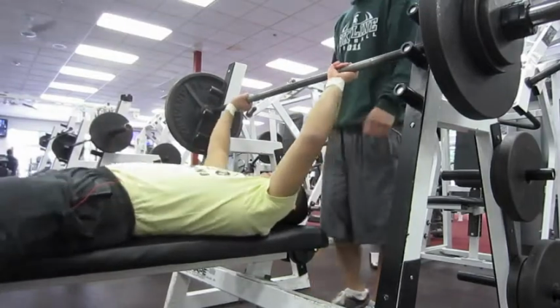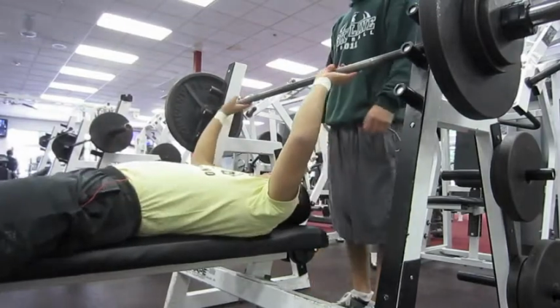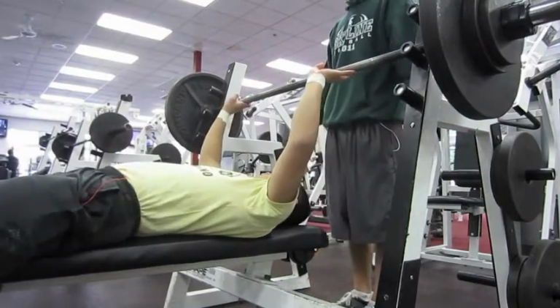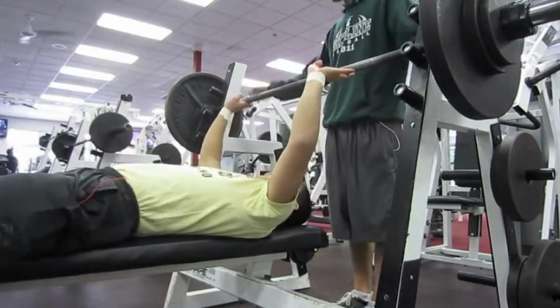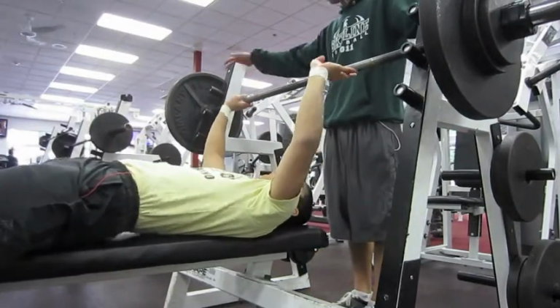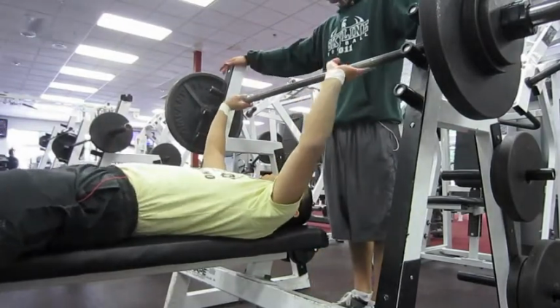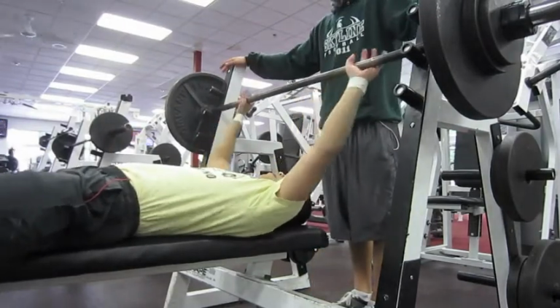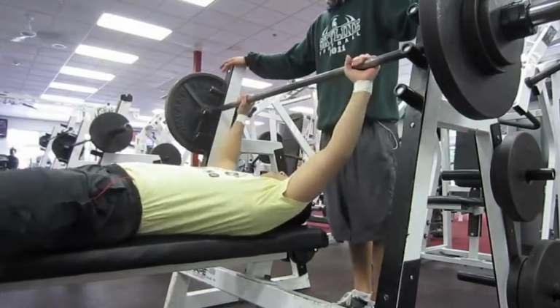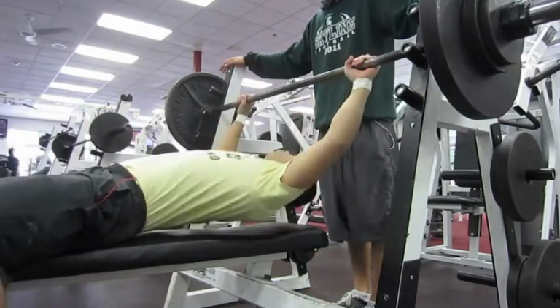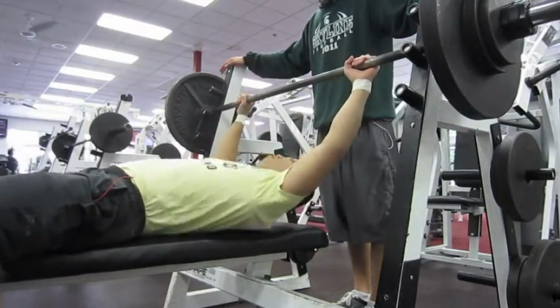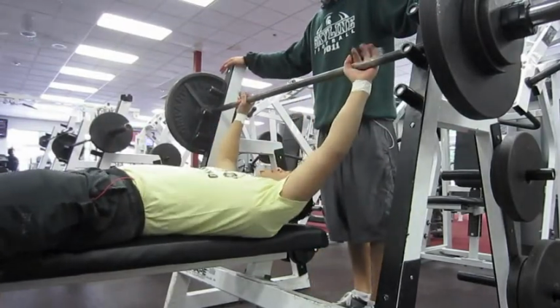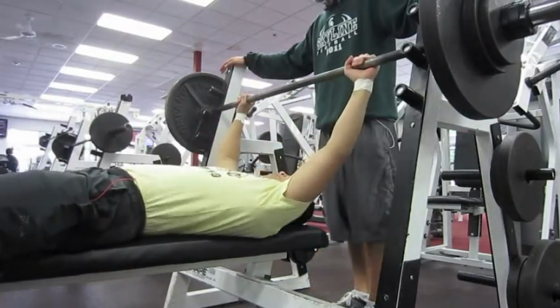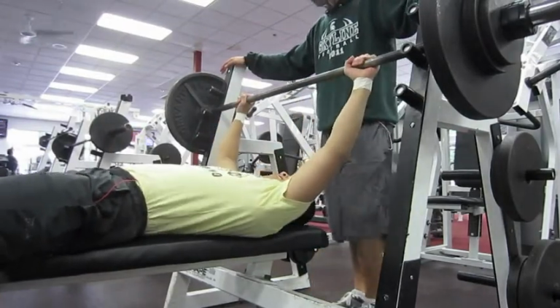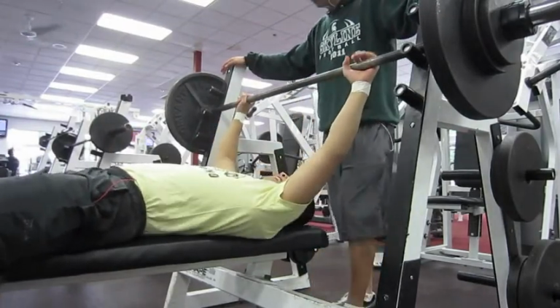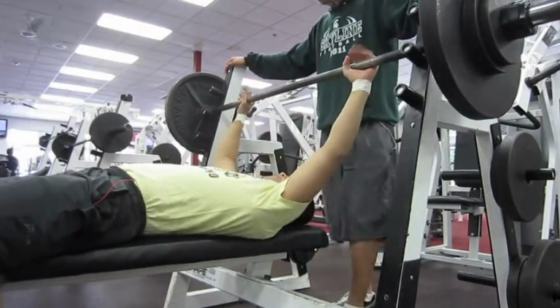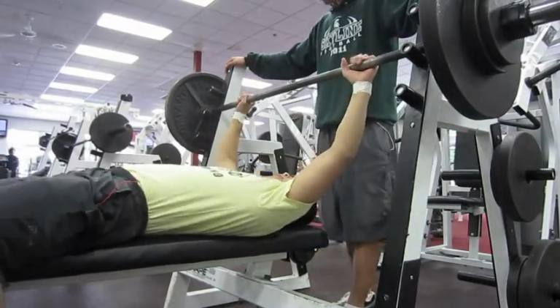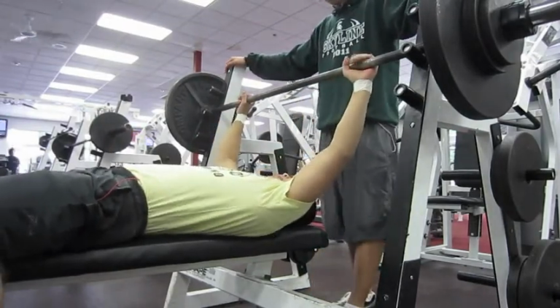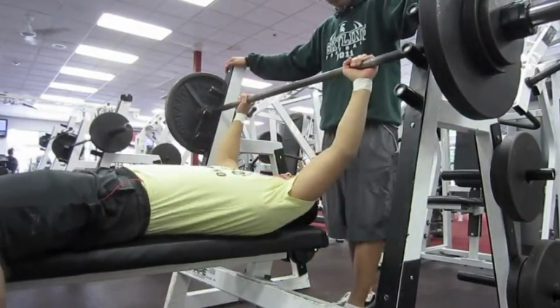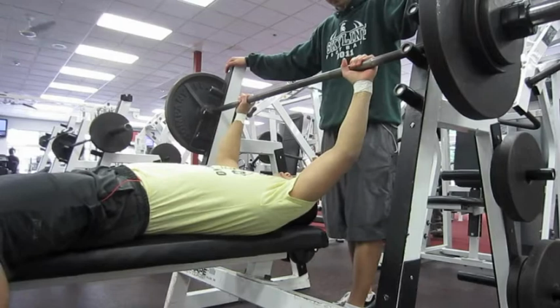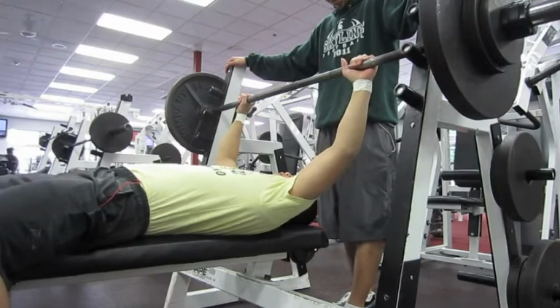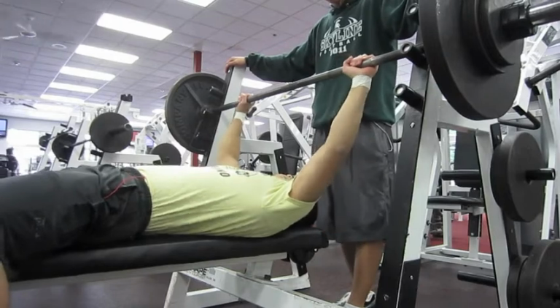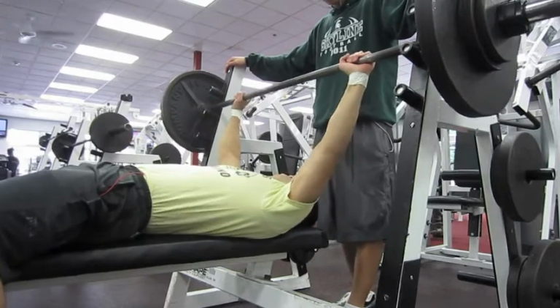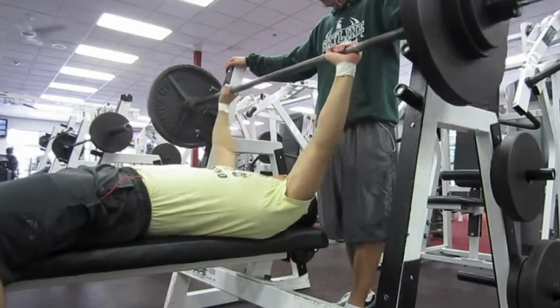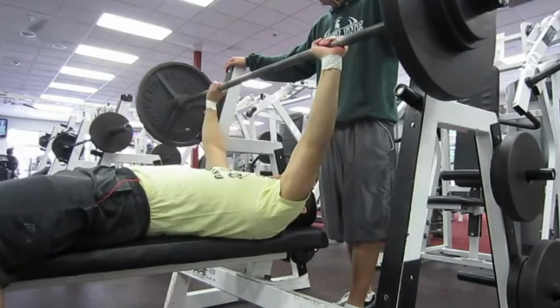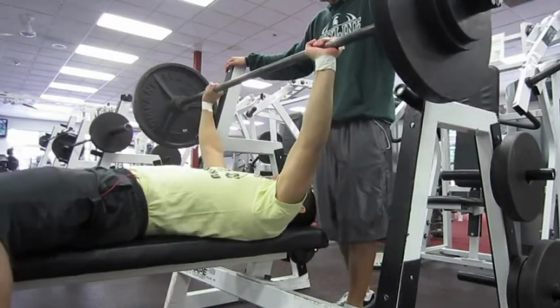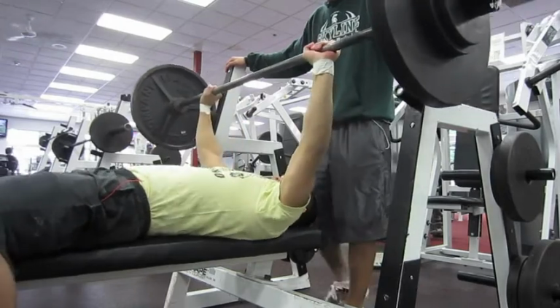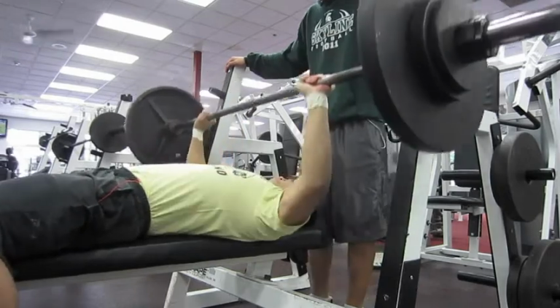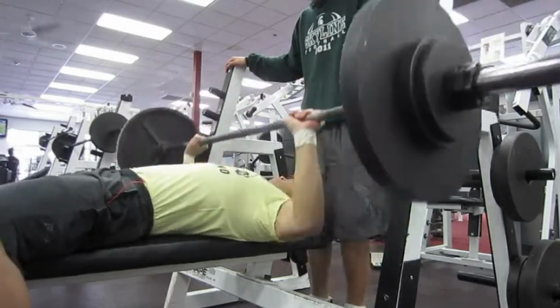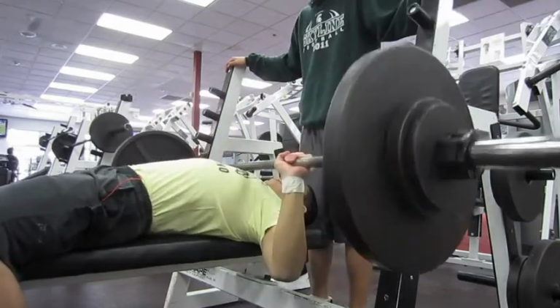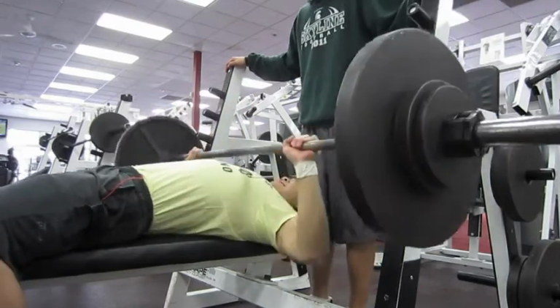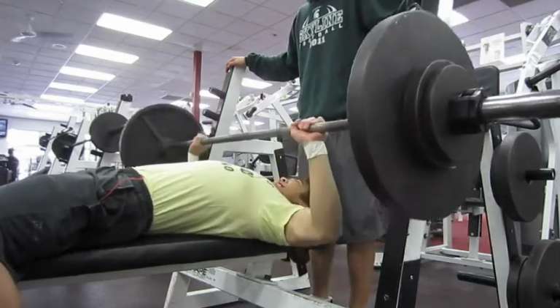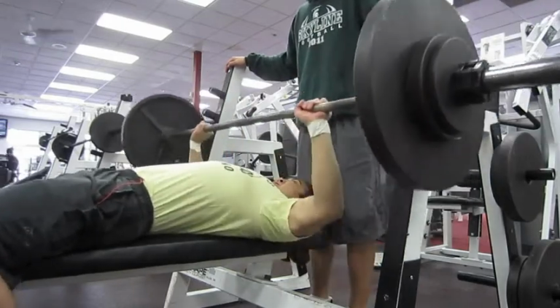After my last set I go to weighted dips and I'm going to do five sets of five on that as well, and that's with 35 pounds of weight added.